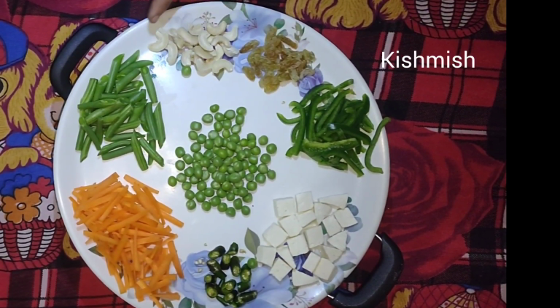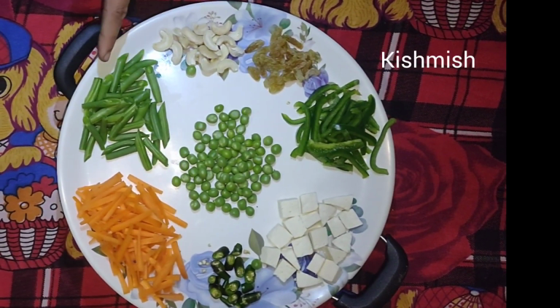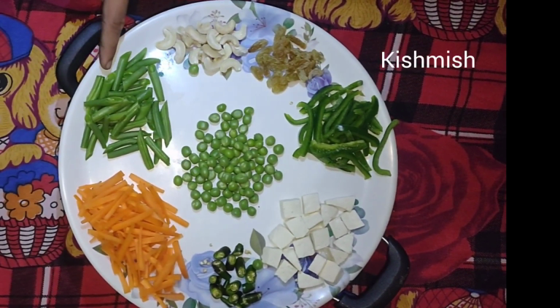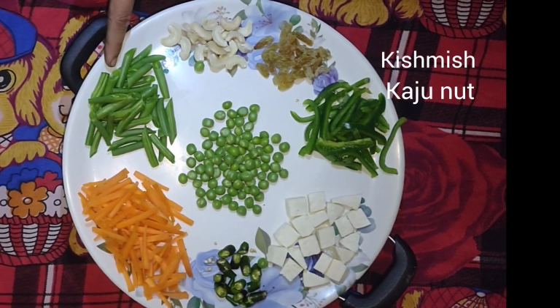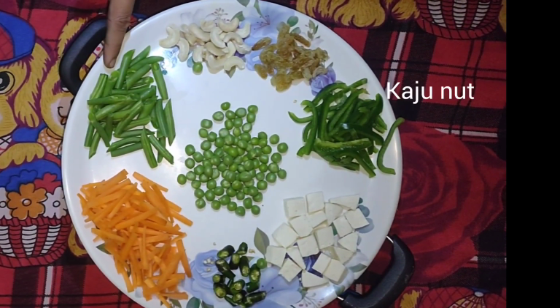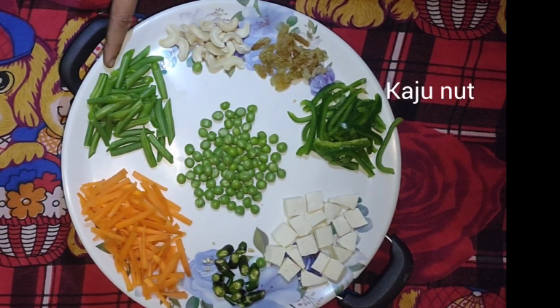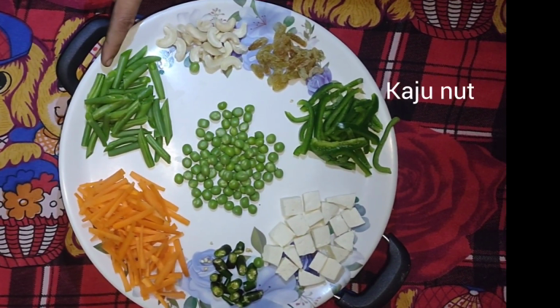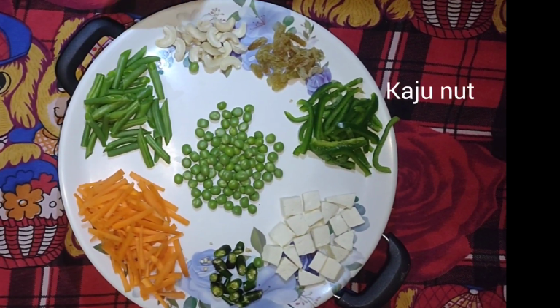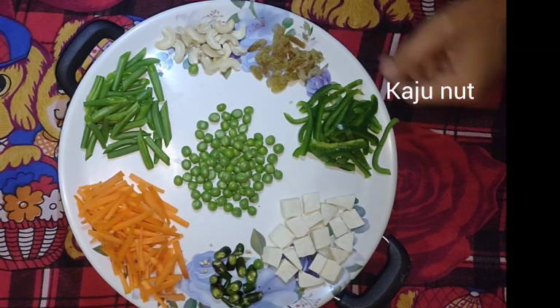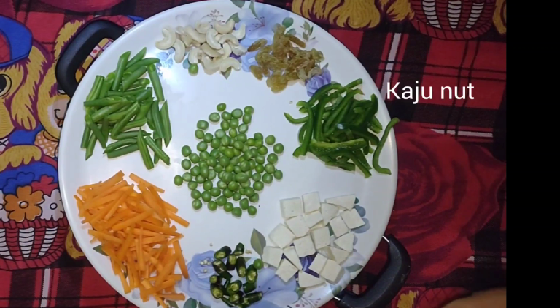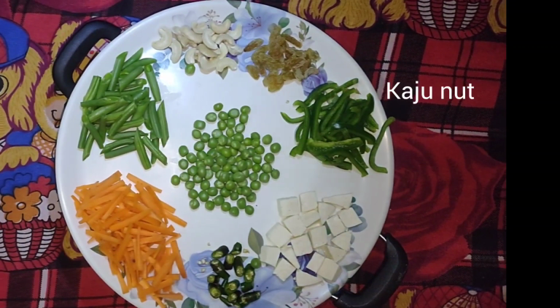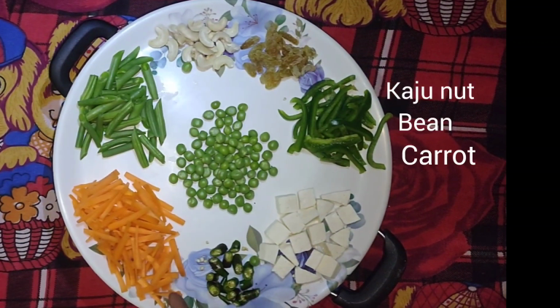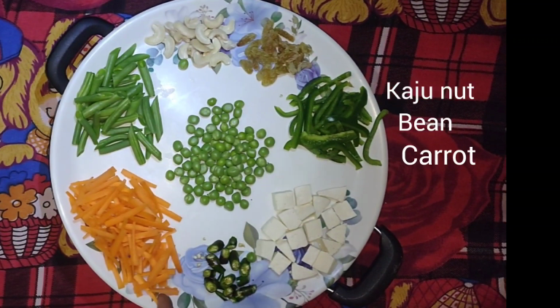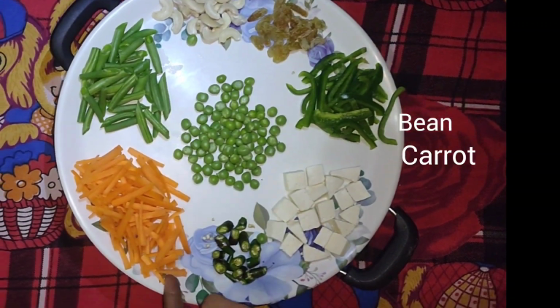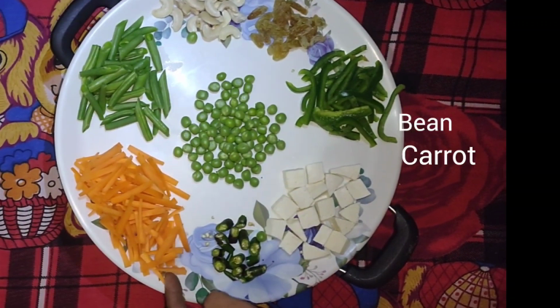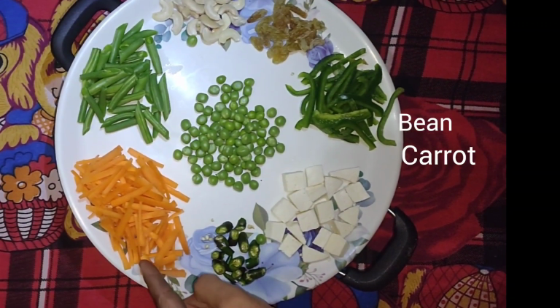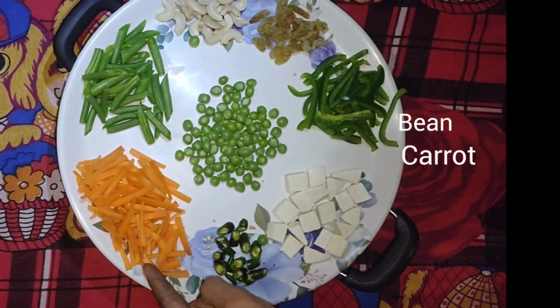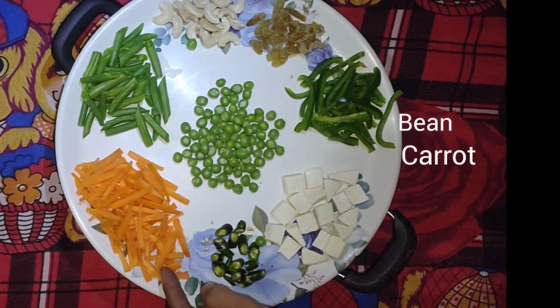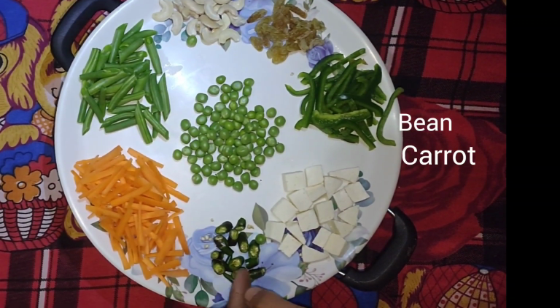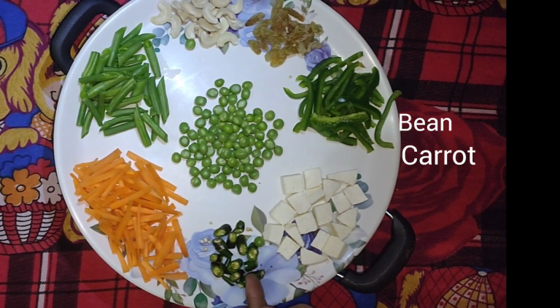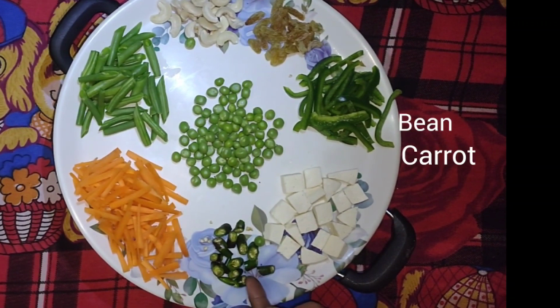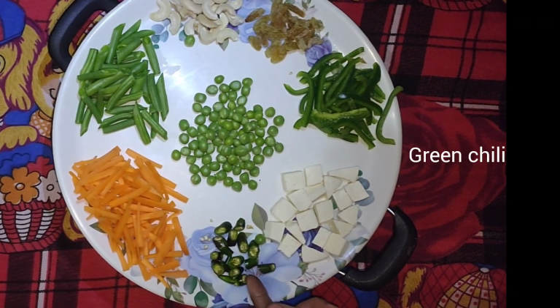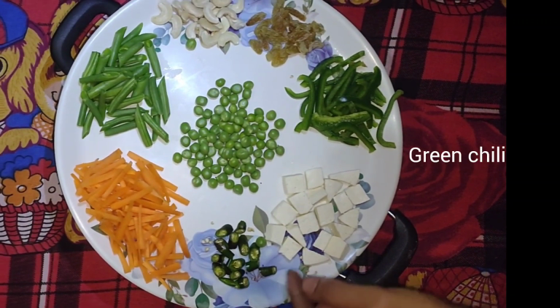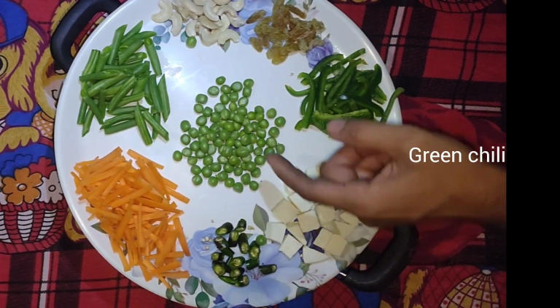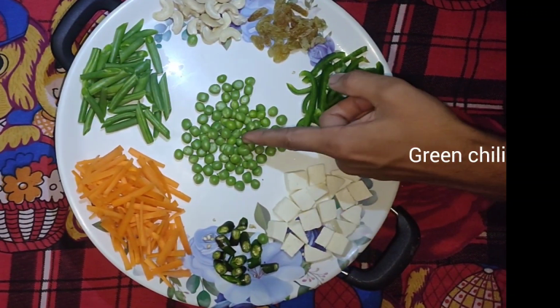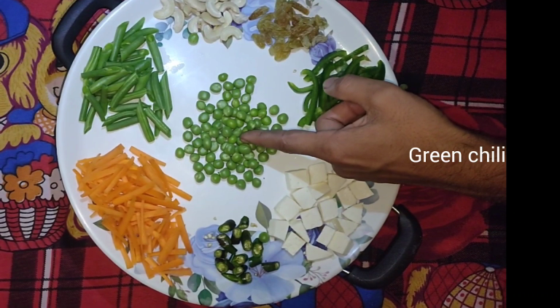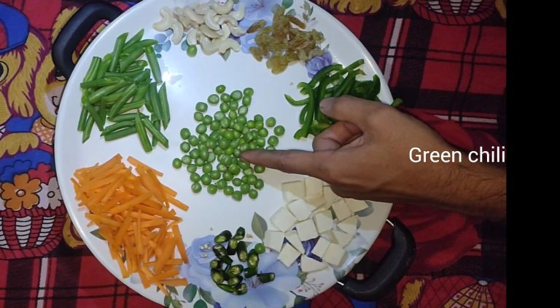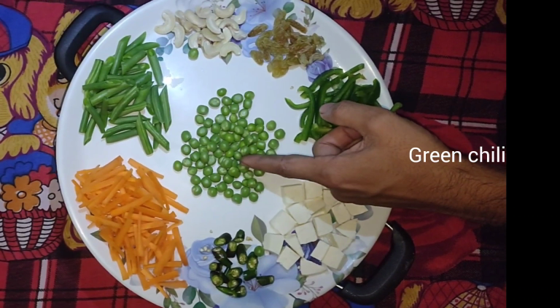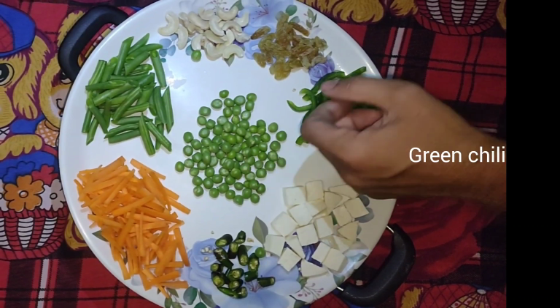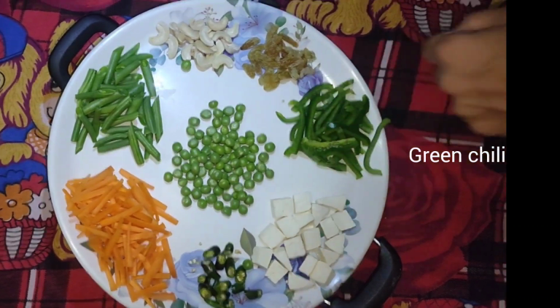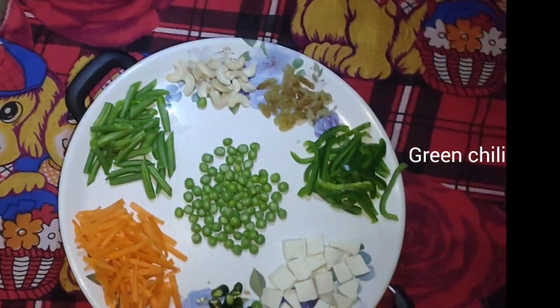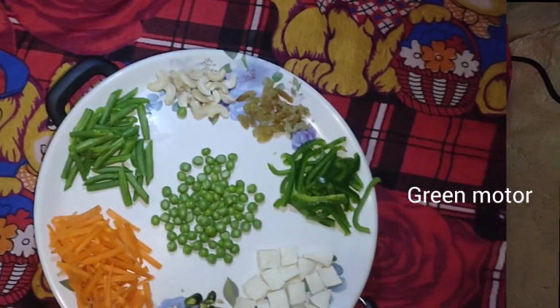trishmiss, gaju badam, bean, gajor, pony, green motor.